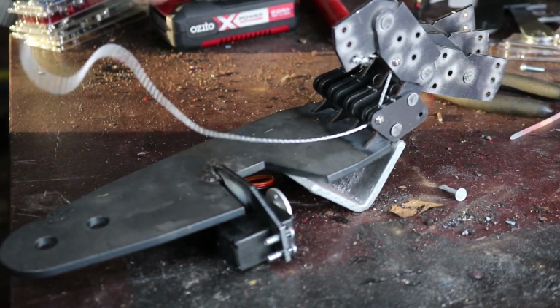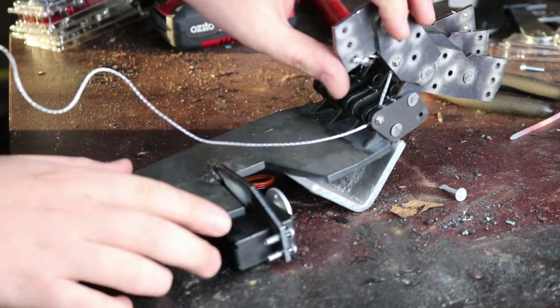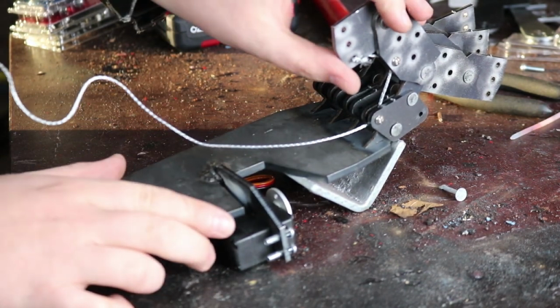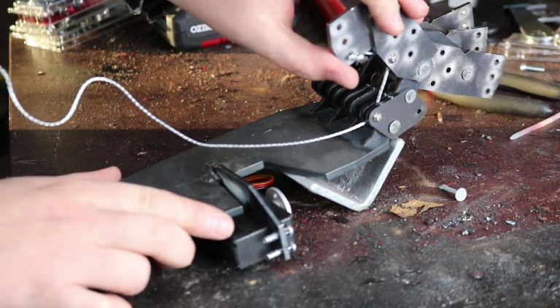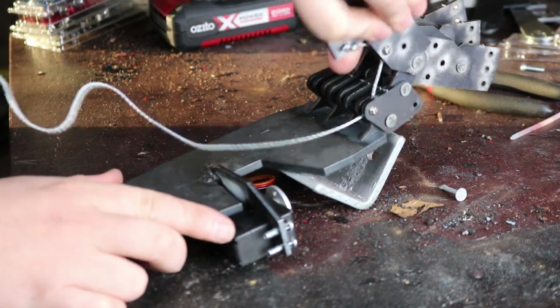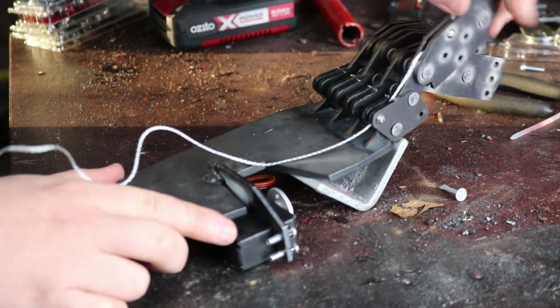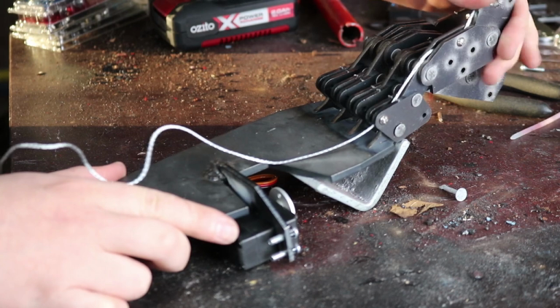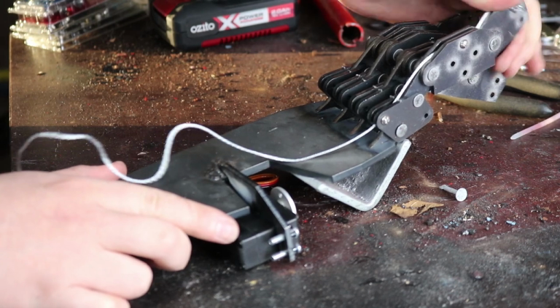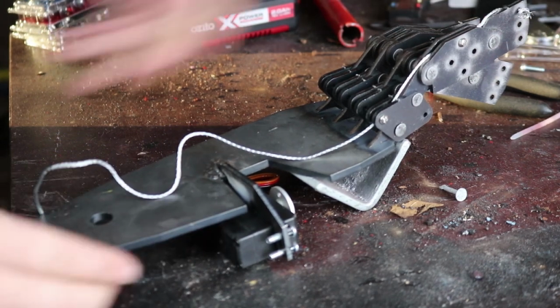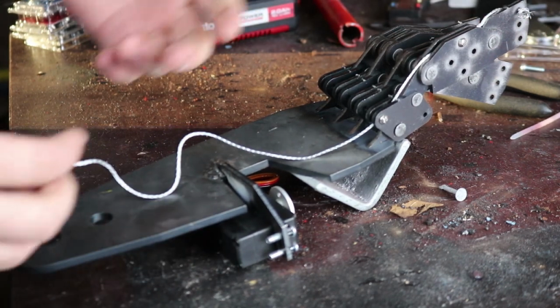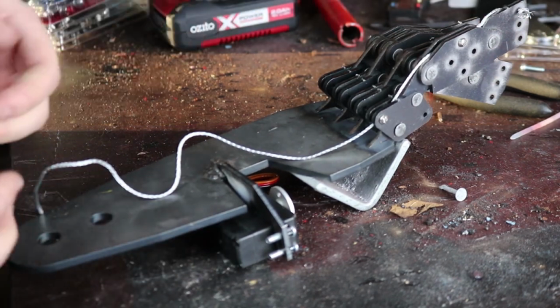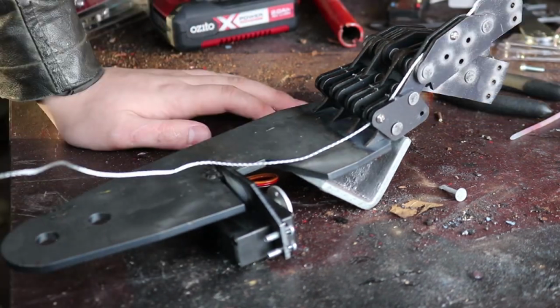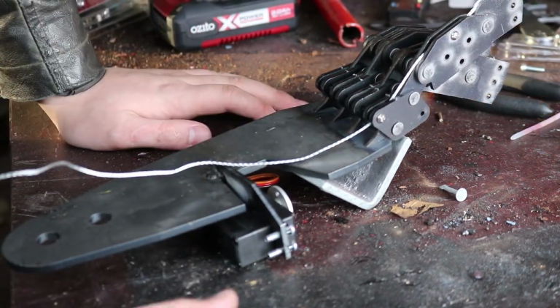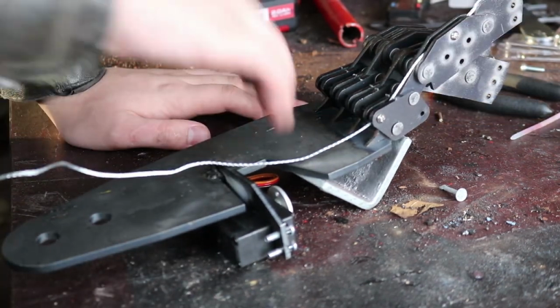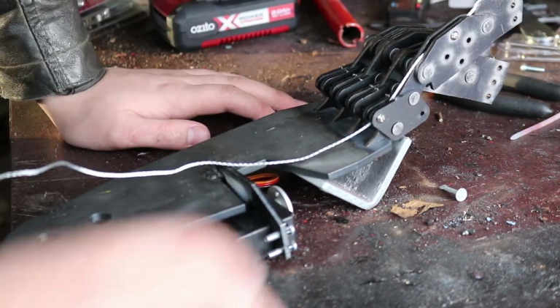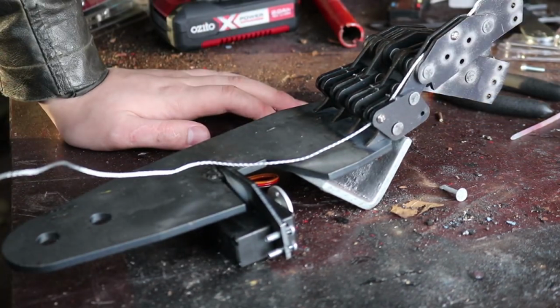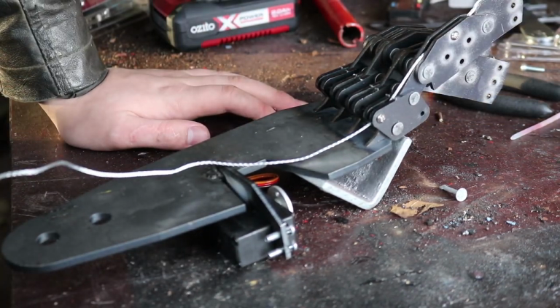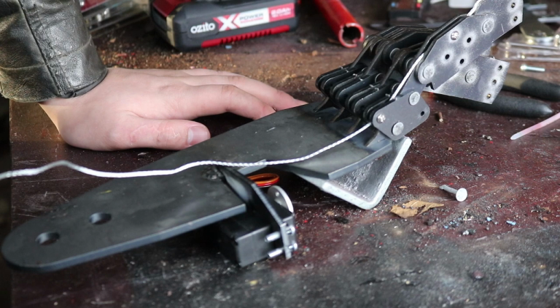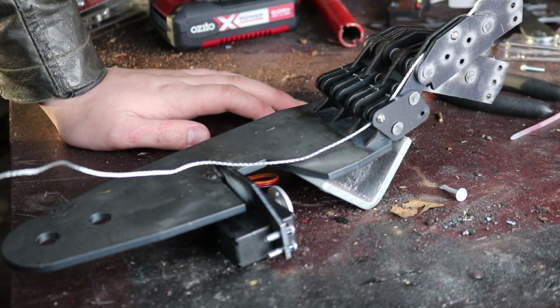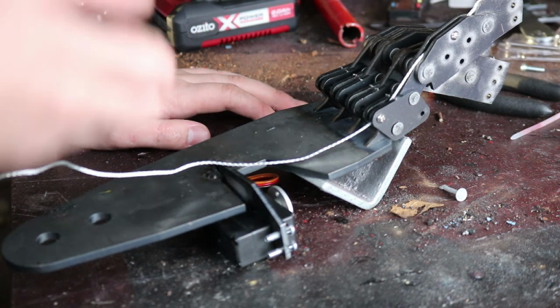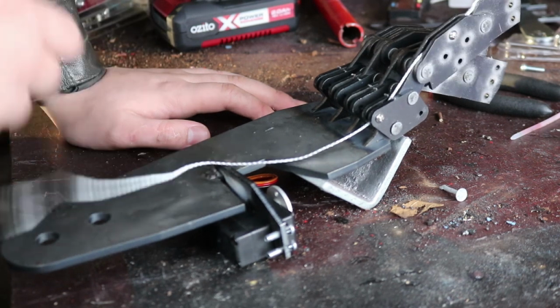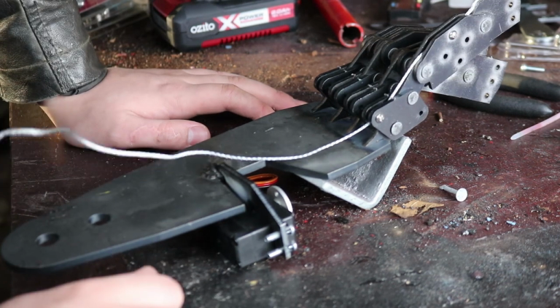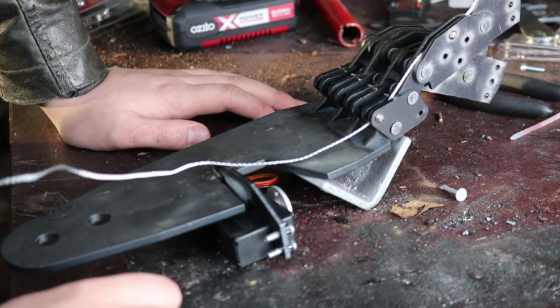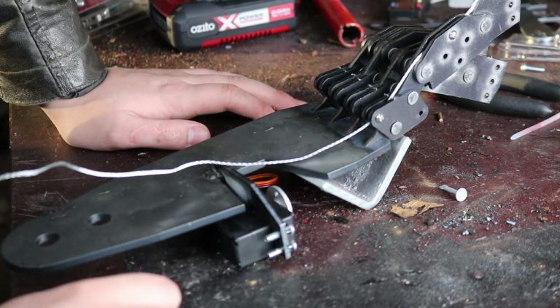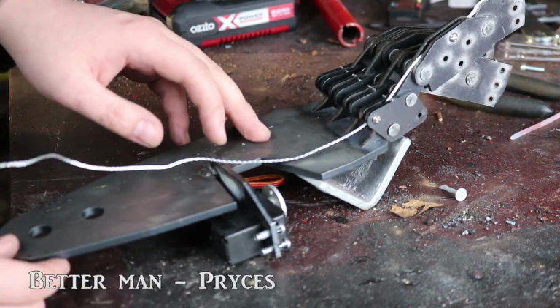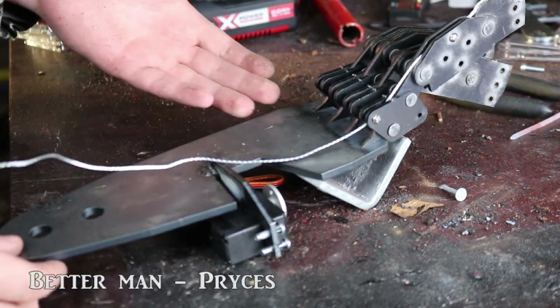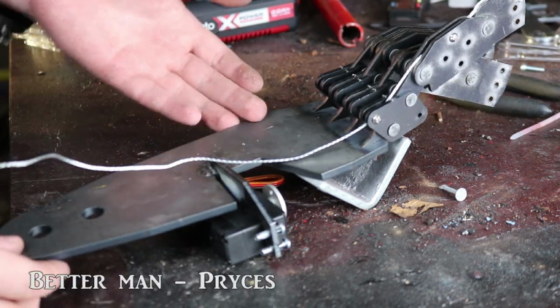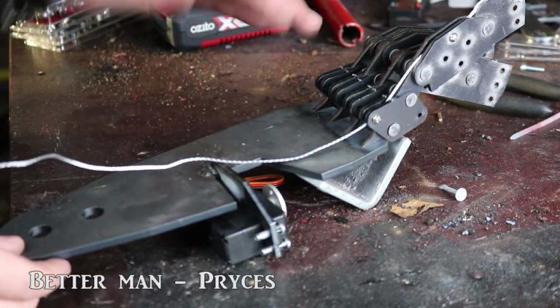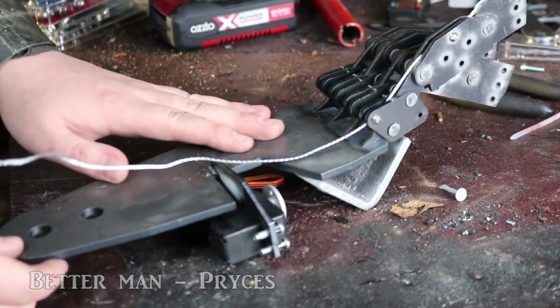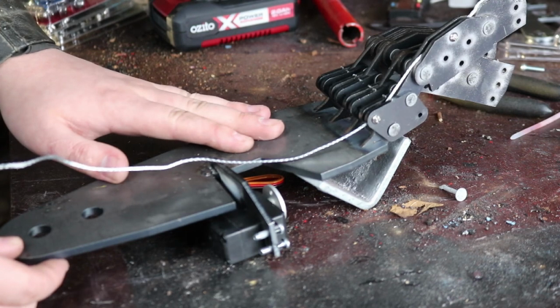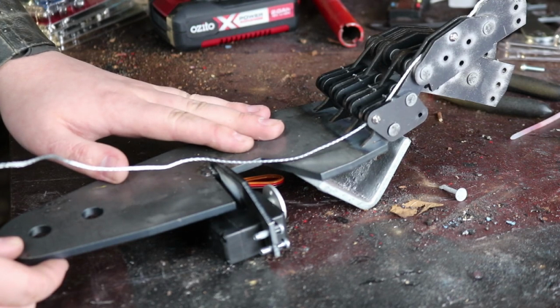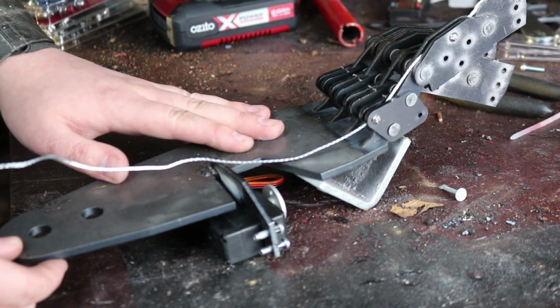I'm going to use springs on the other side to pull it out when the linear actuator has extended itself. I guess this is where I need to end the video today. But don't worry, part two will be up pretty damn soon. If you like the video, please like and subscribe. Please clap.